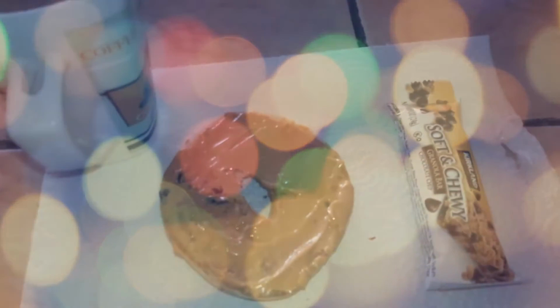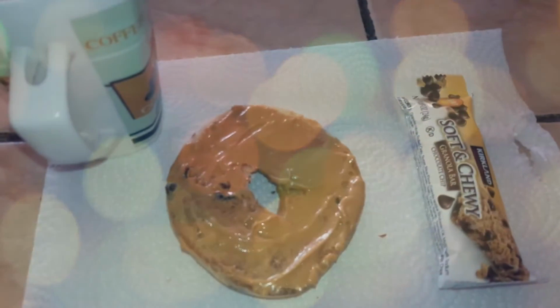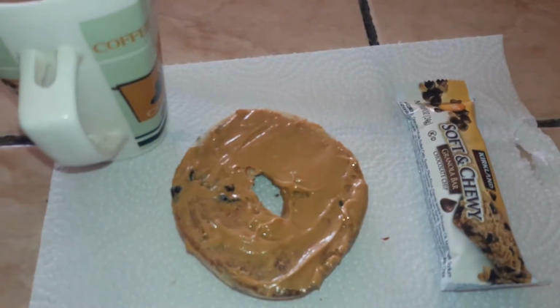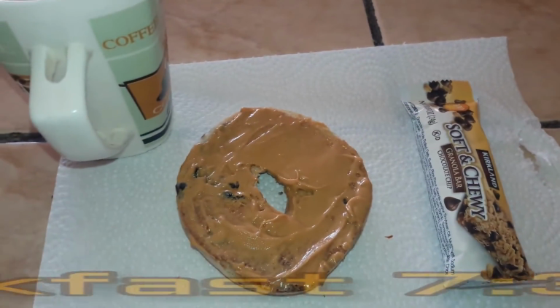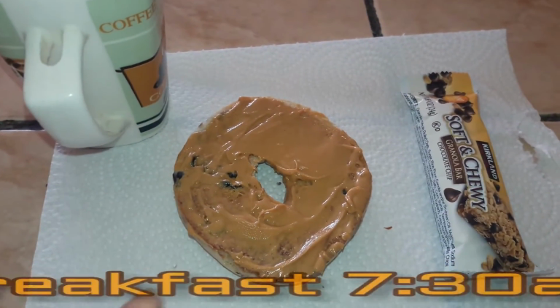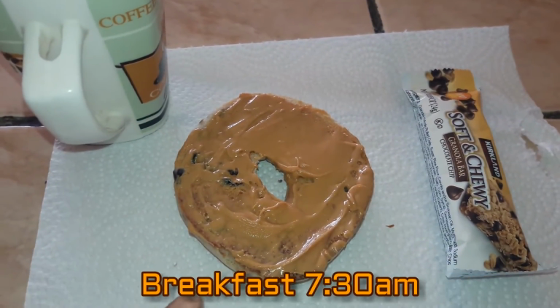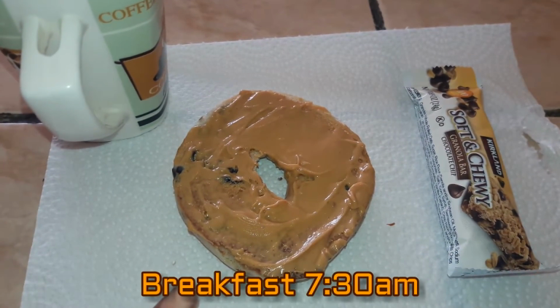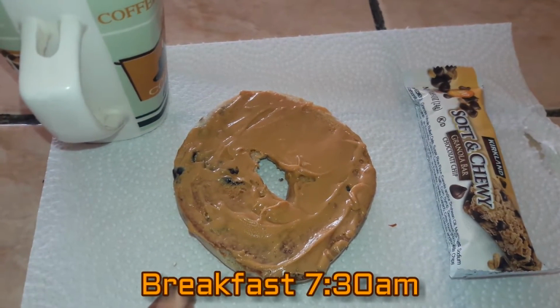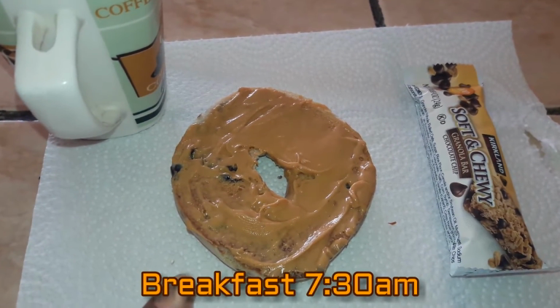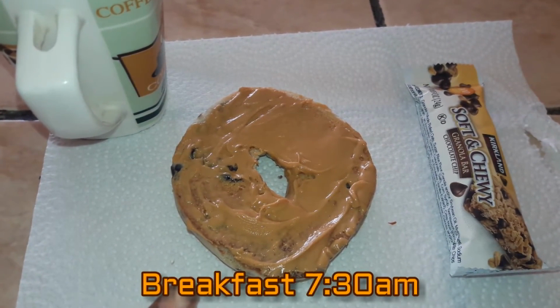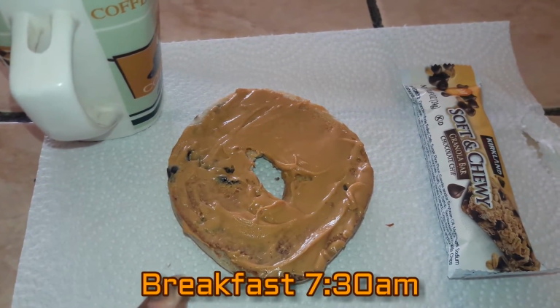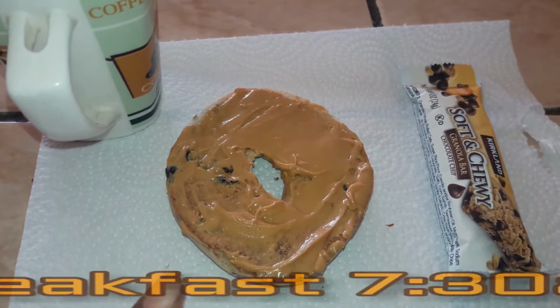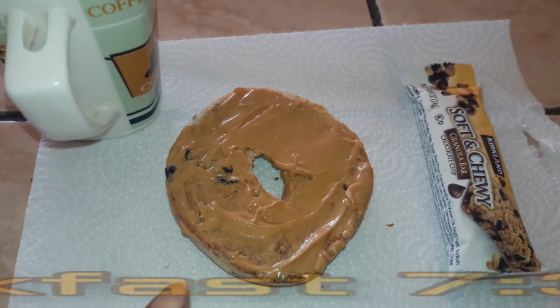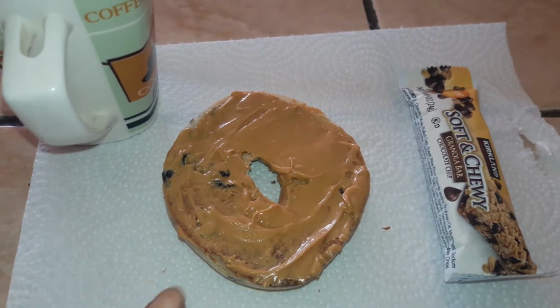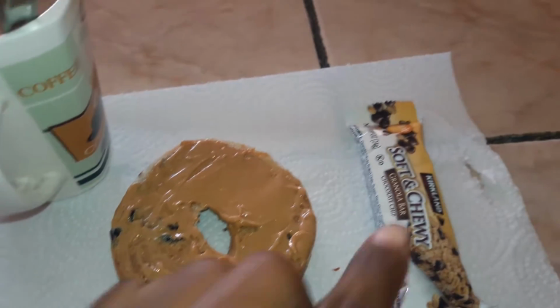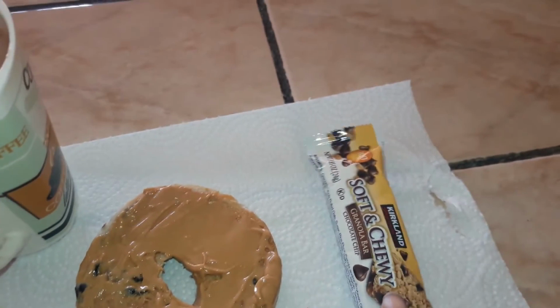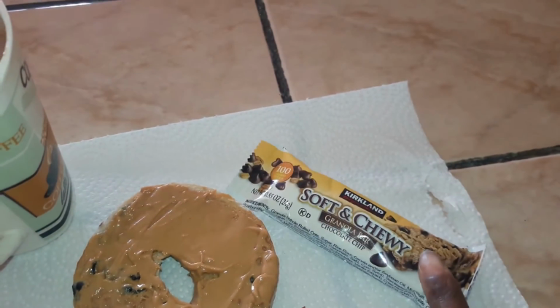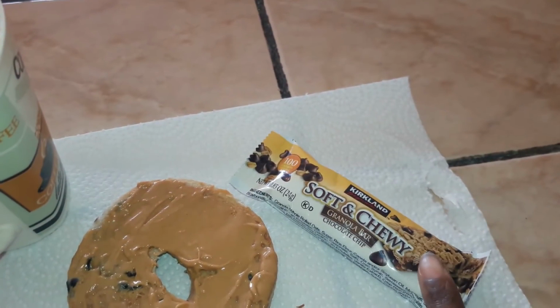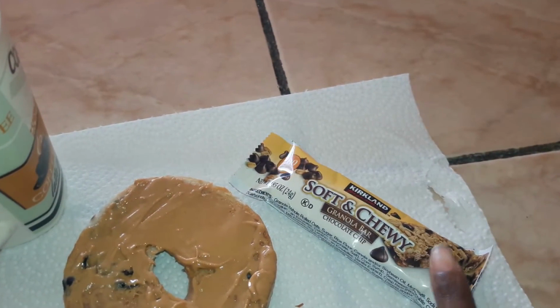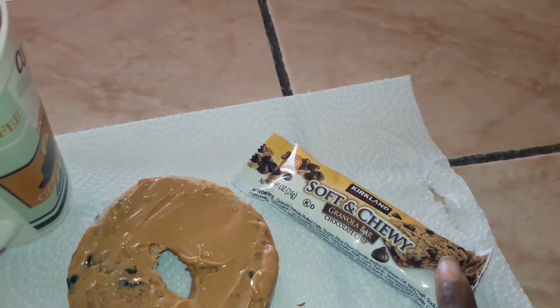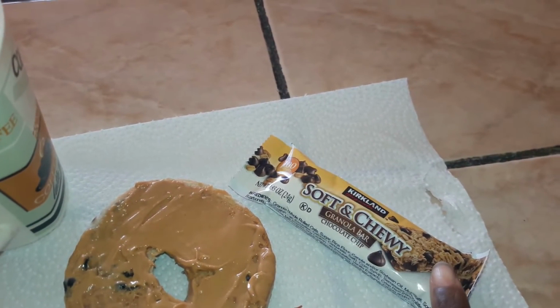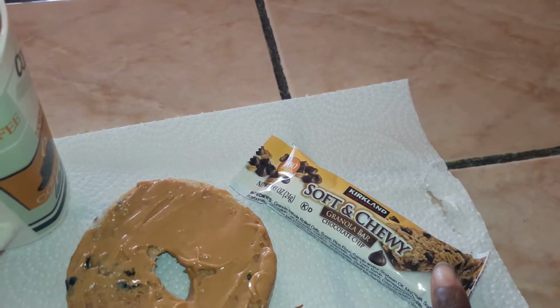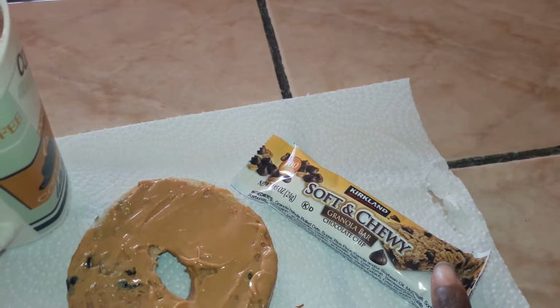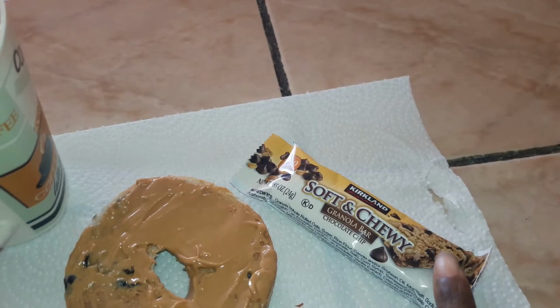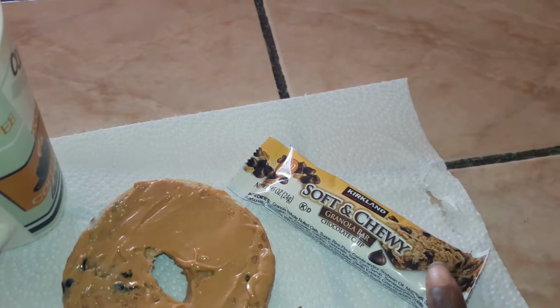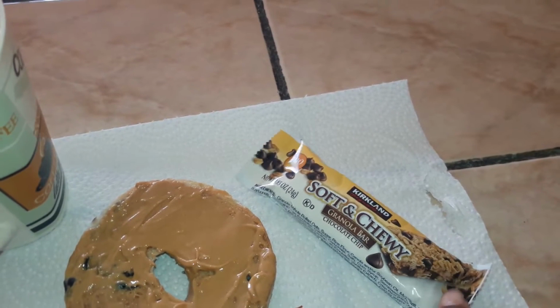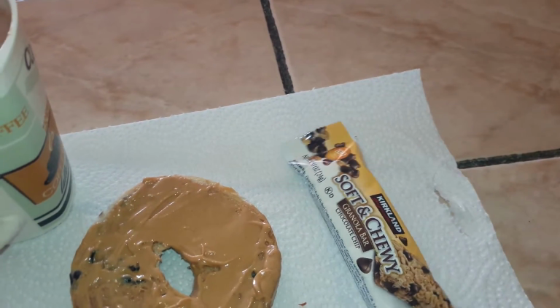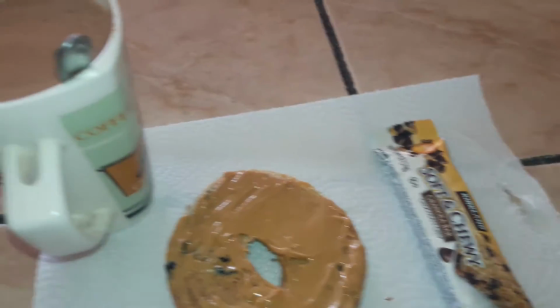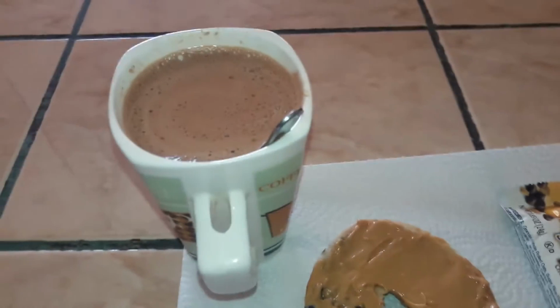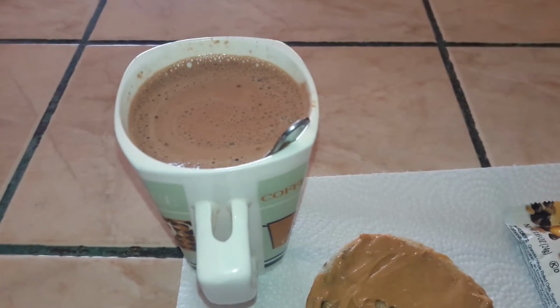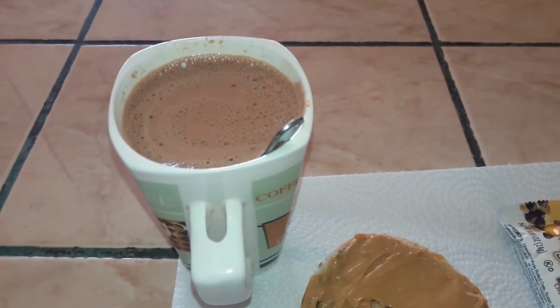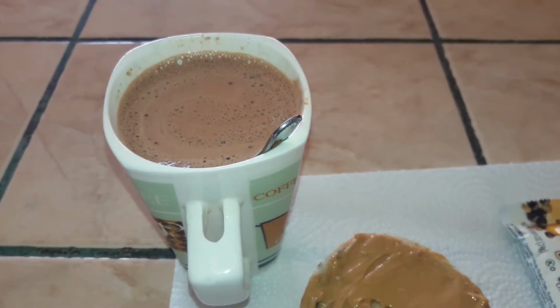For breakfast, I have half a blueberry bagel with peanut butter, a Kirkland Signature soft and chewy granola bar — this is just the chocolate chip kind — and my hot chocolate.